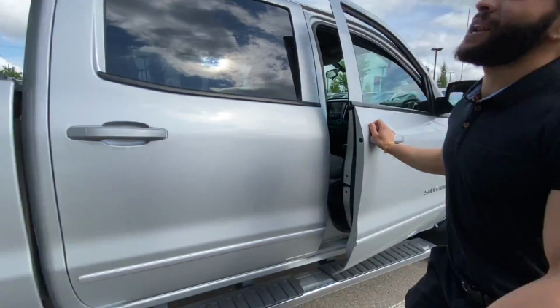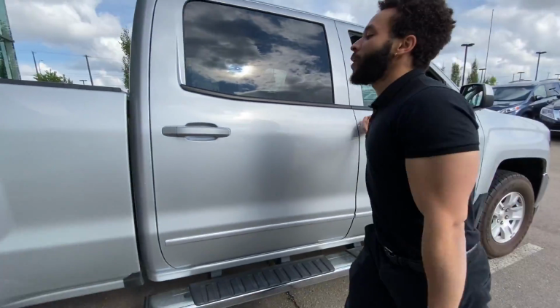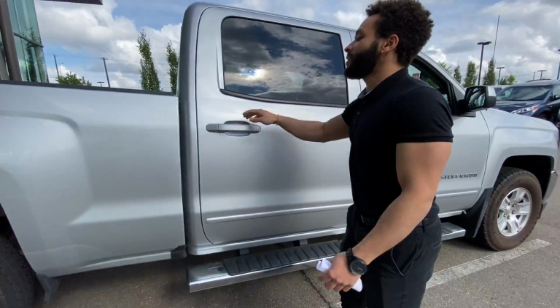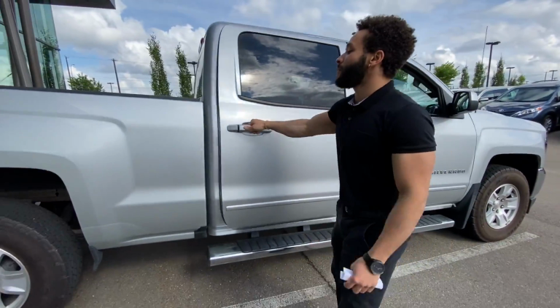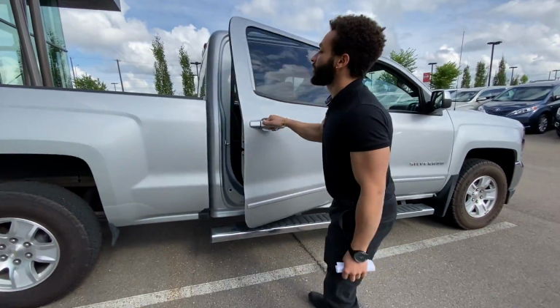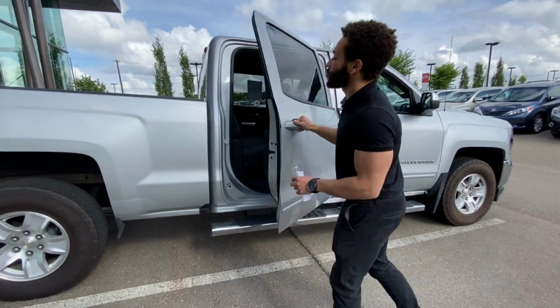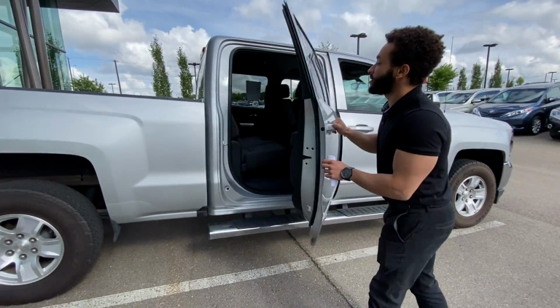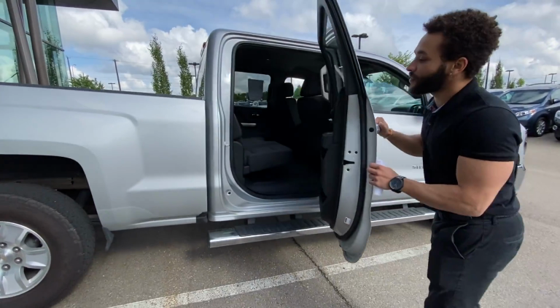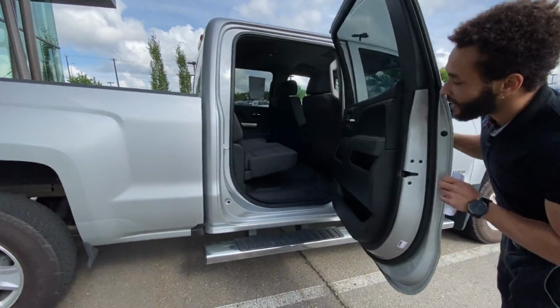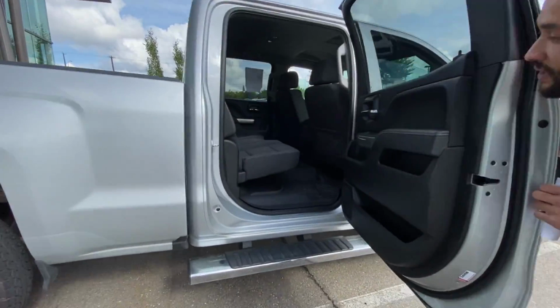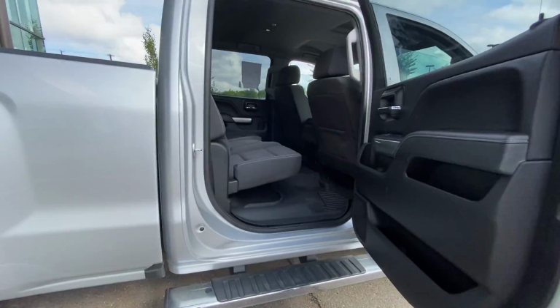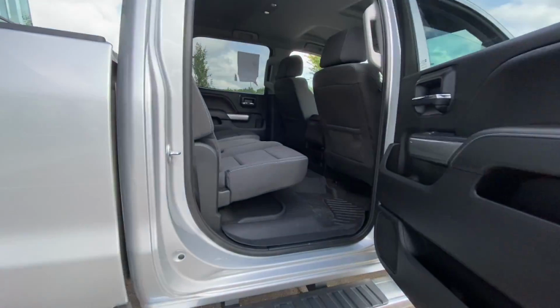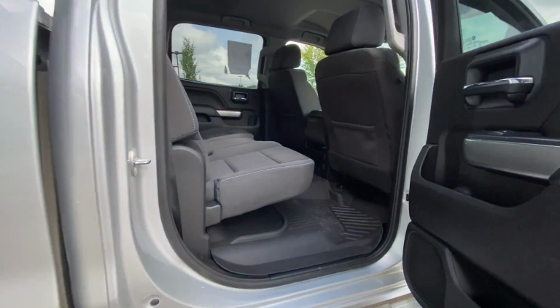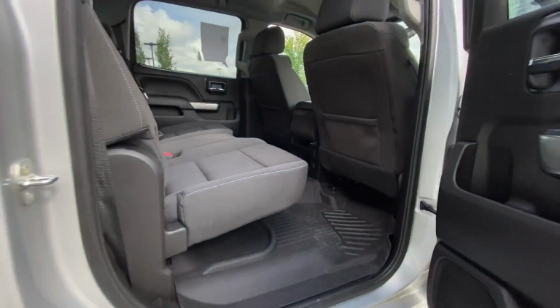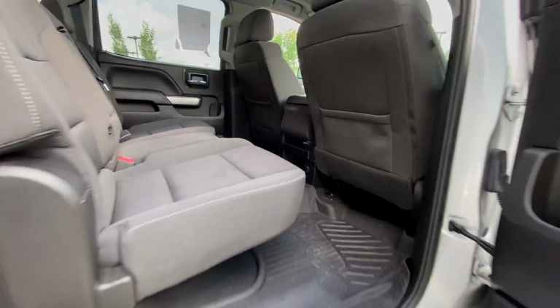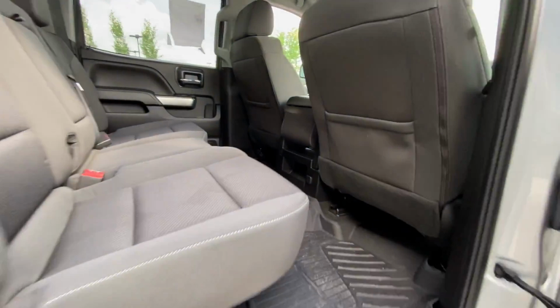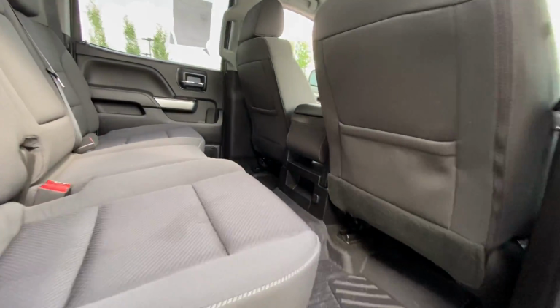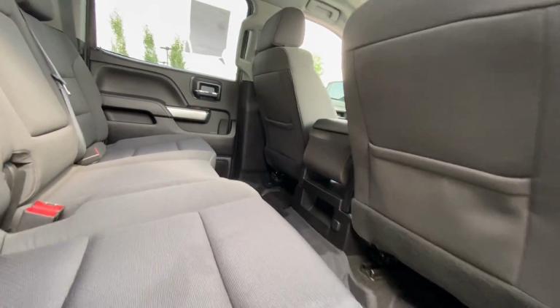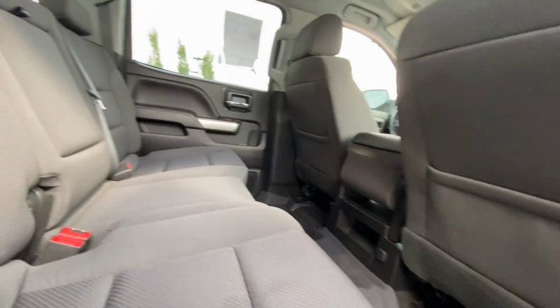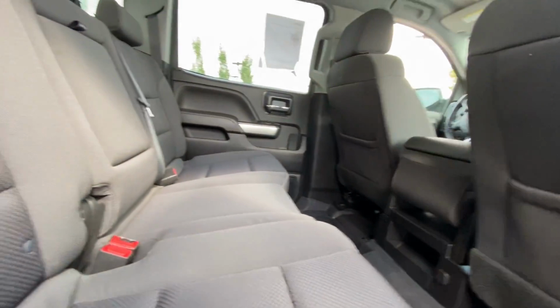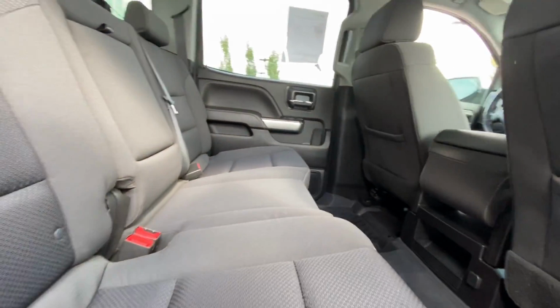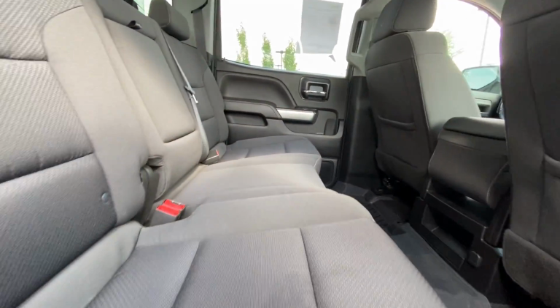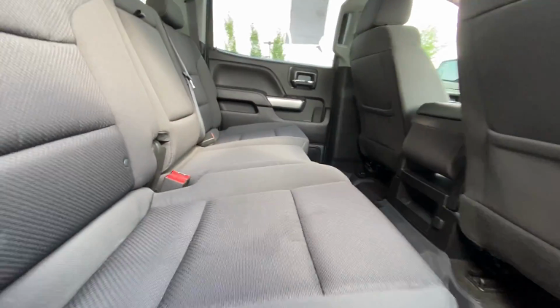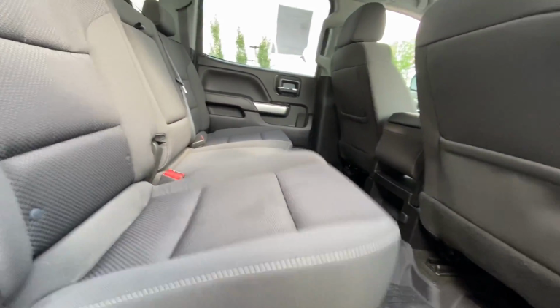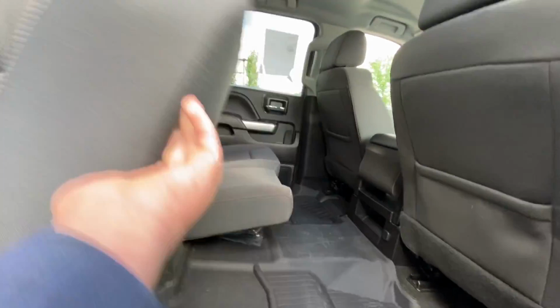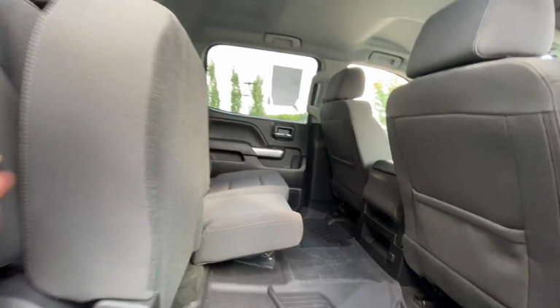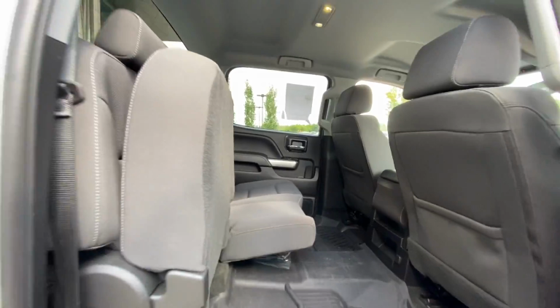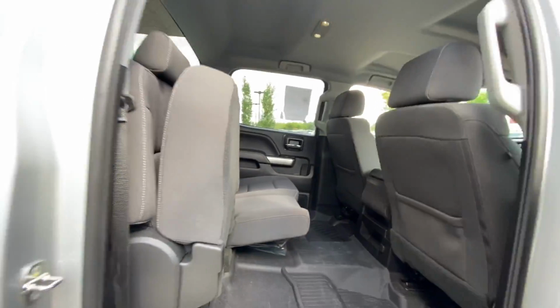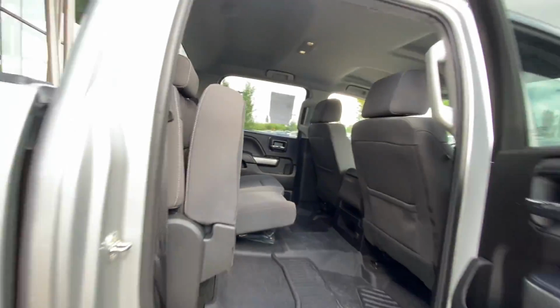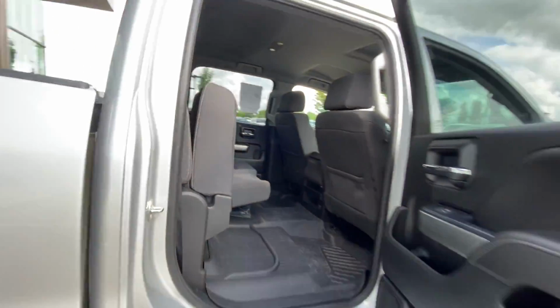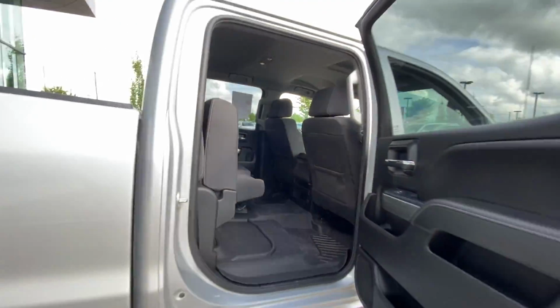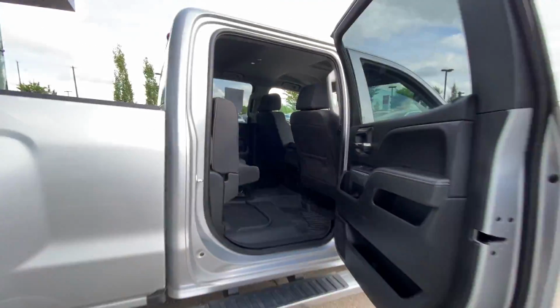Going into the back of this truck, you're definitely going to have plenty of space. These seats do actually fold up as well and you do have storage underneath if you want to access that, which I think is unbelievable.